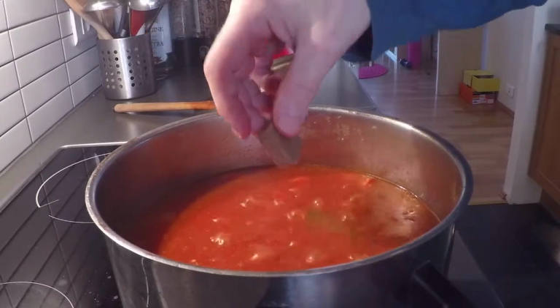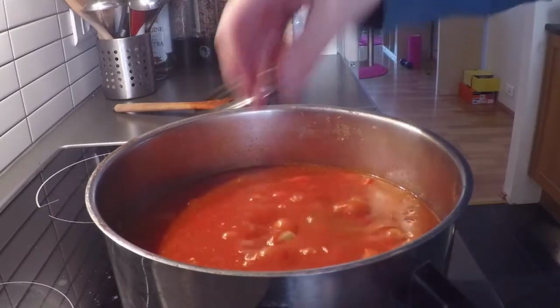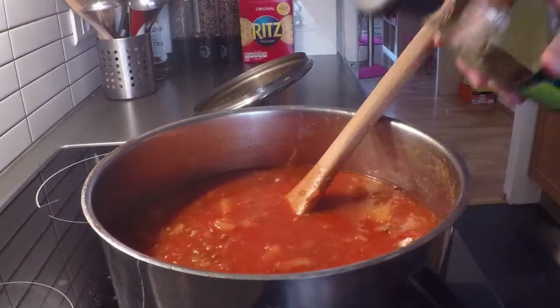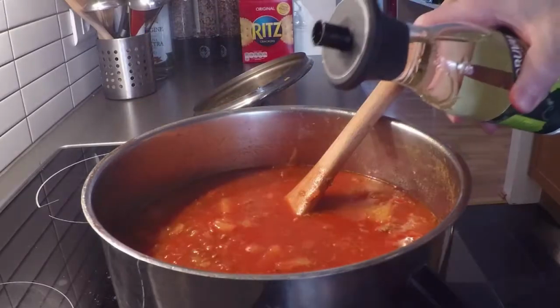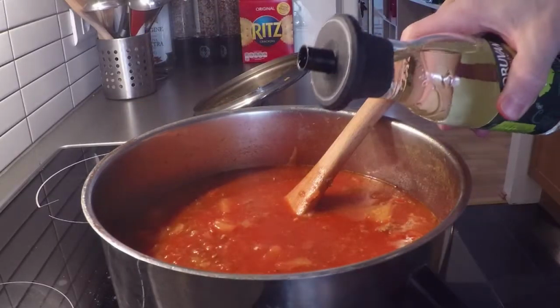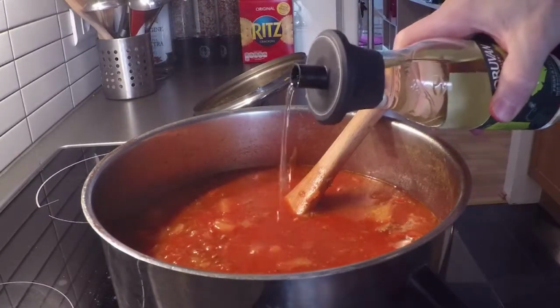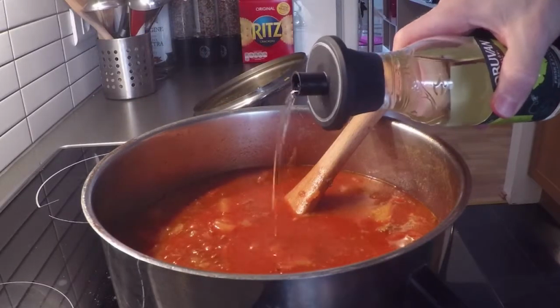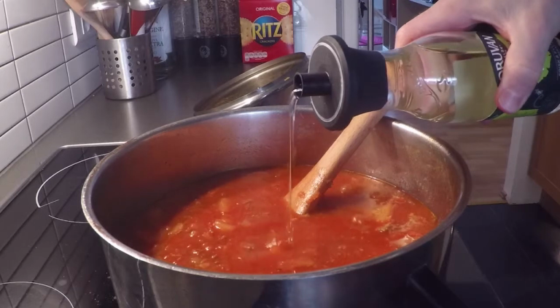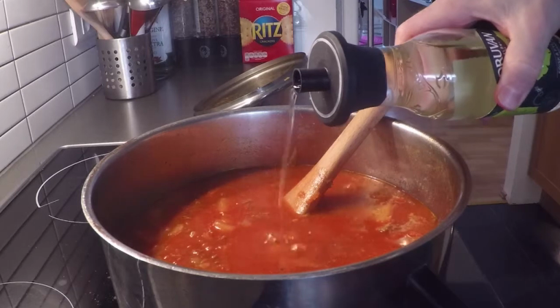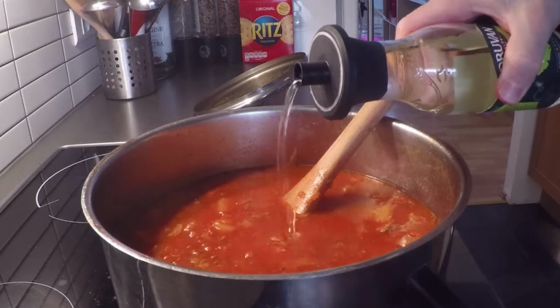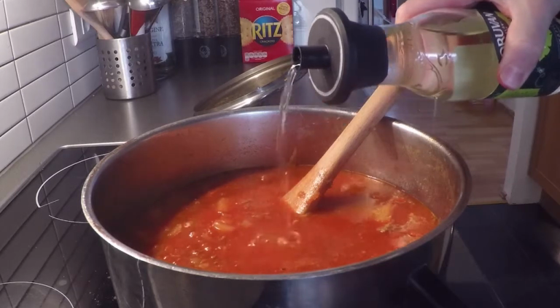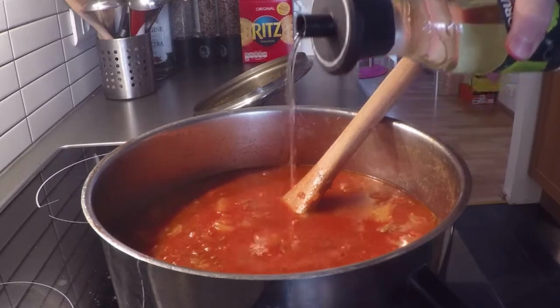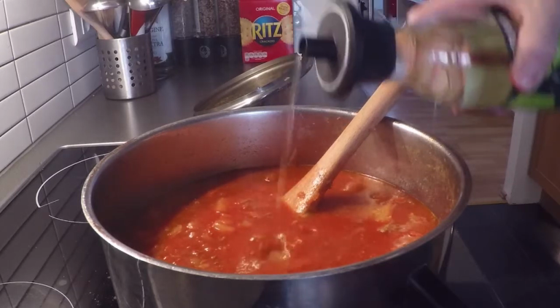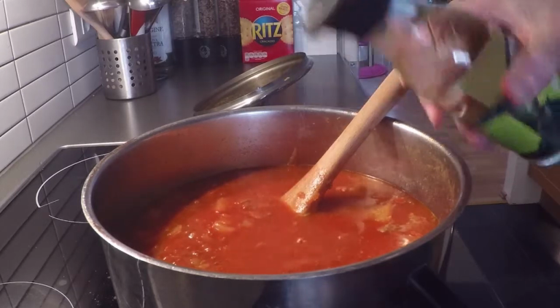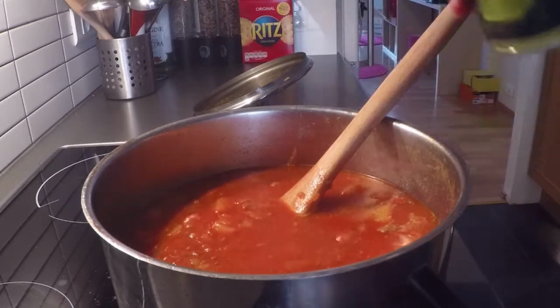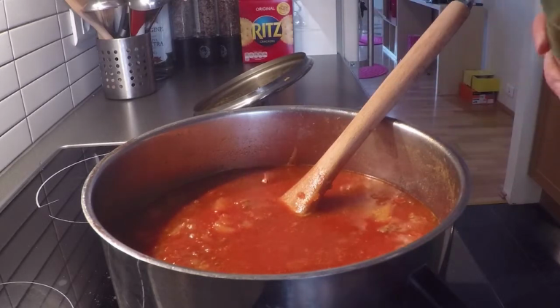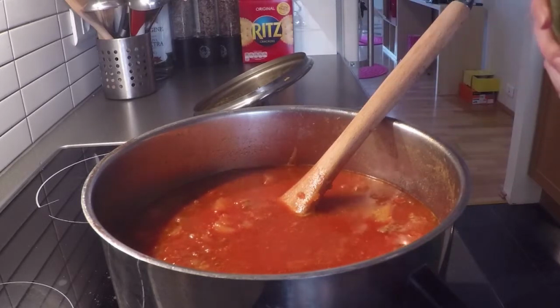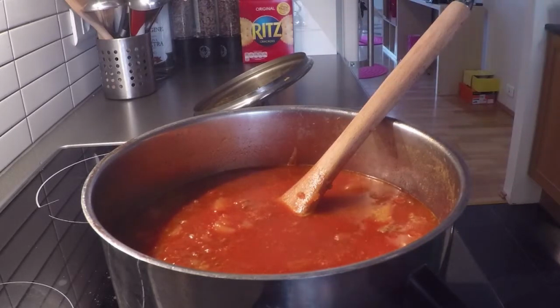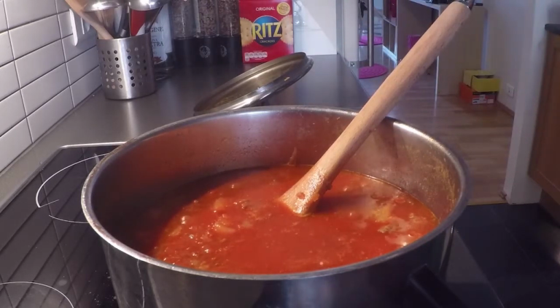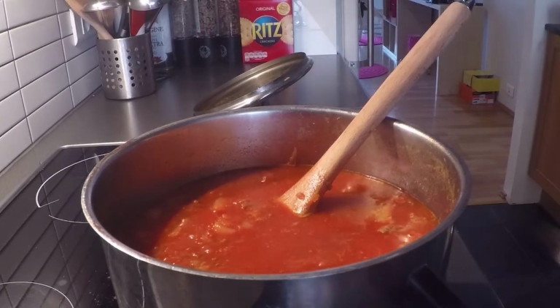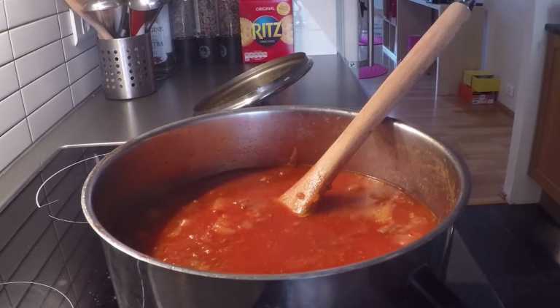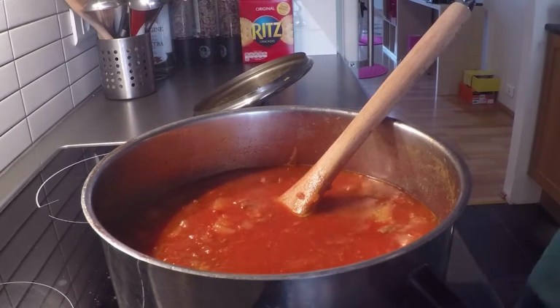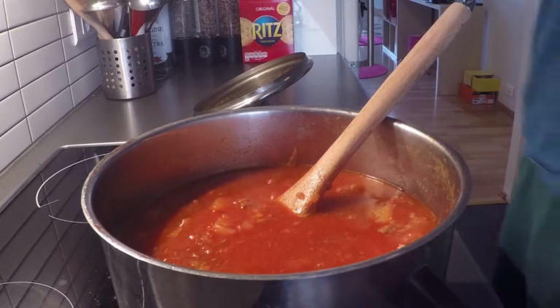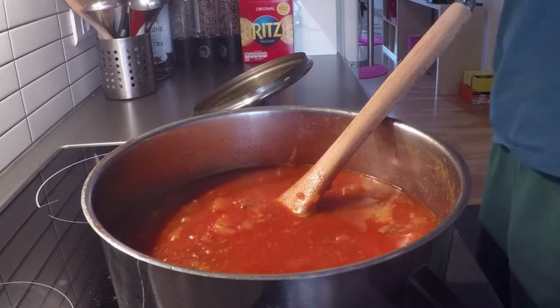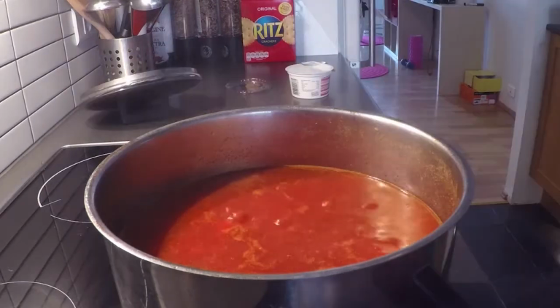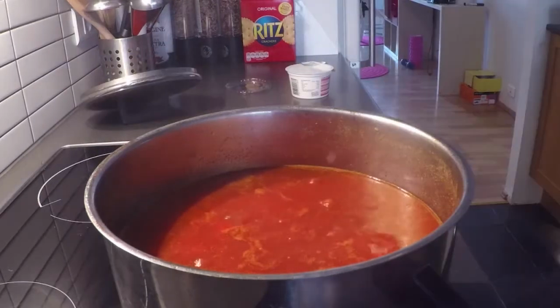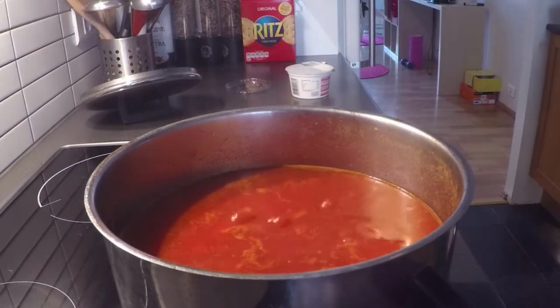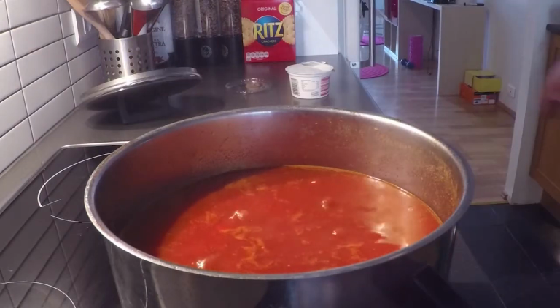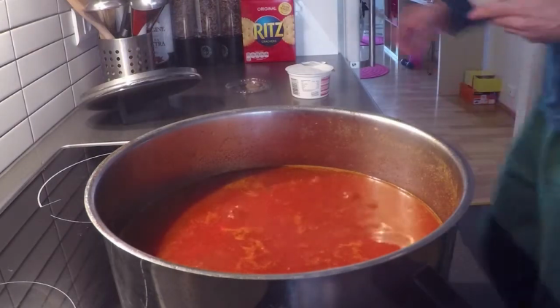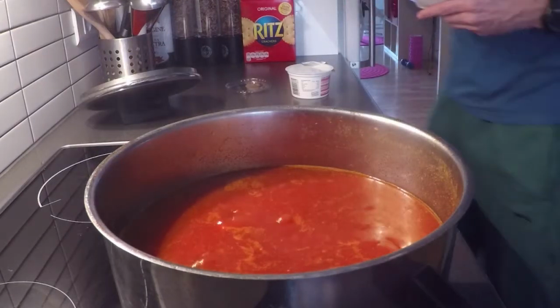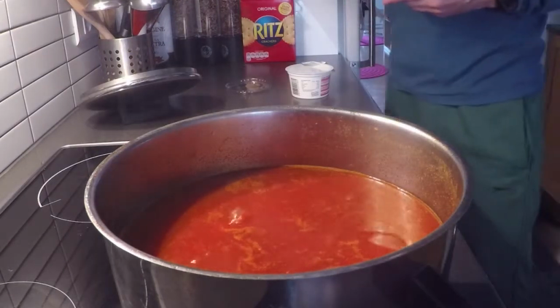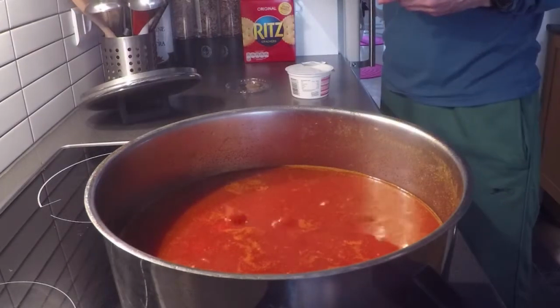After 1 hour of slow boiling, the soup is almost ready. Check the taste and add bouillon and vinegar if necessary. After 5 minutes, we are ready to serve.